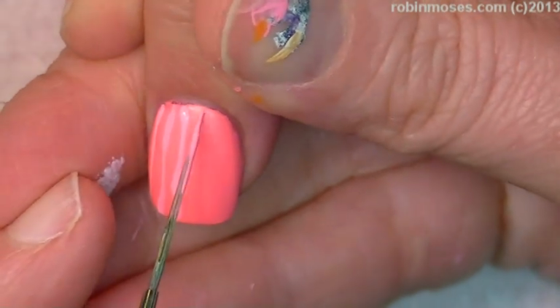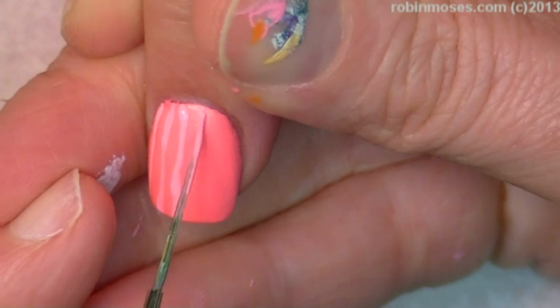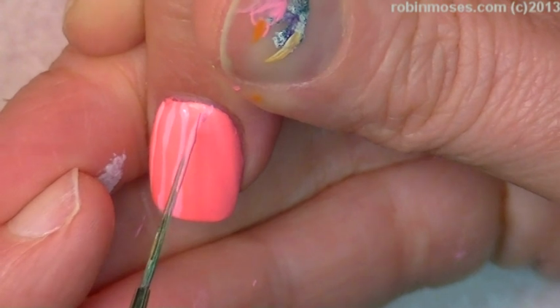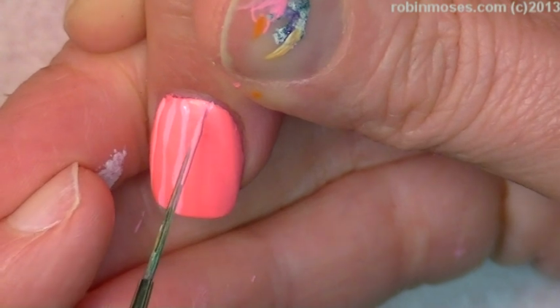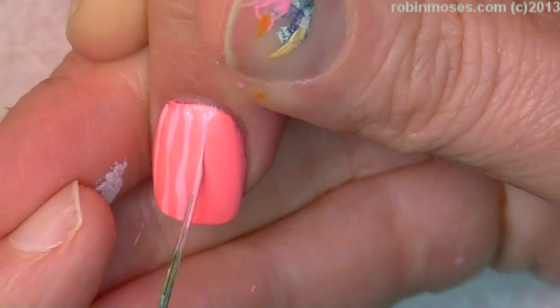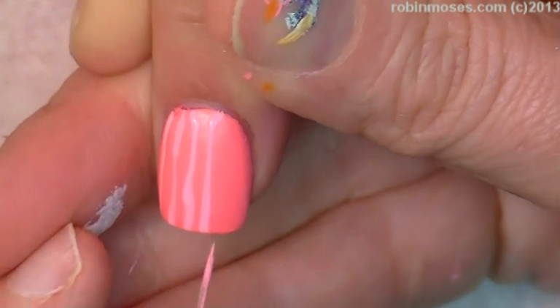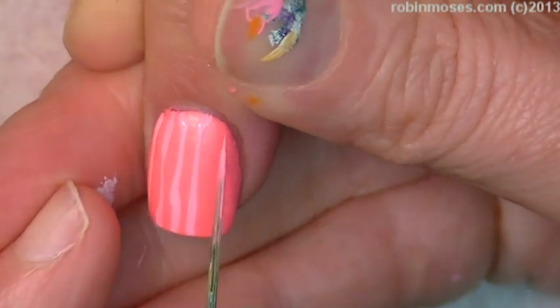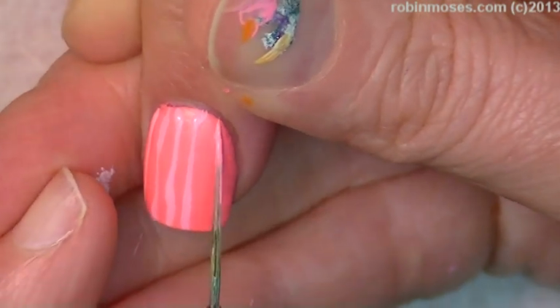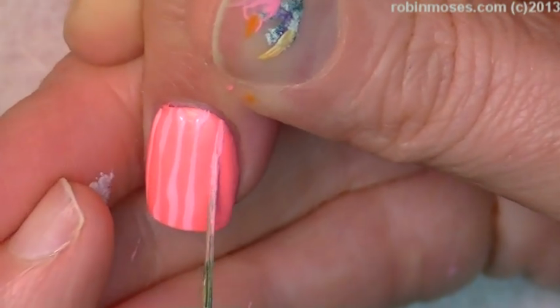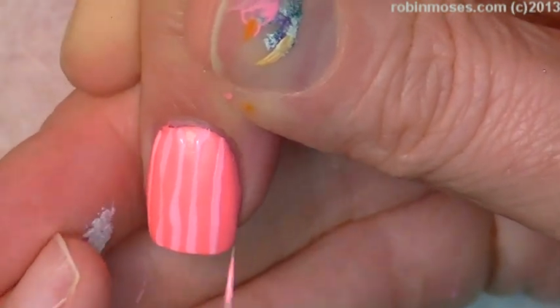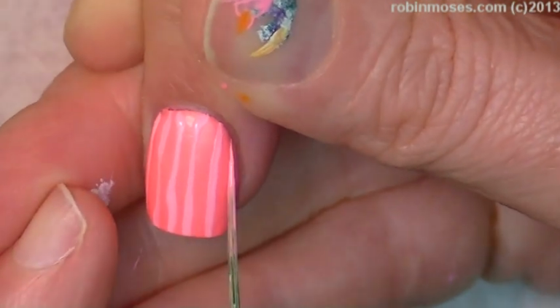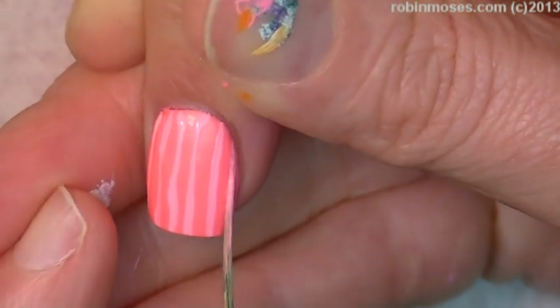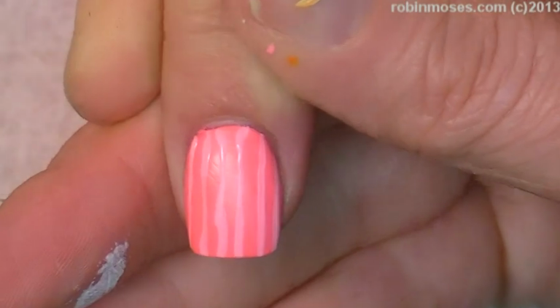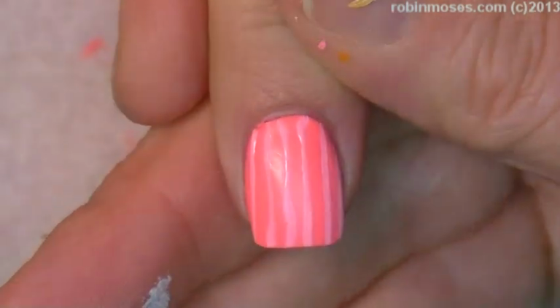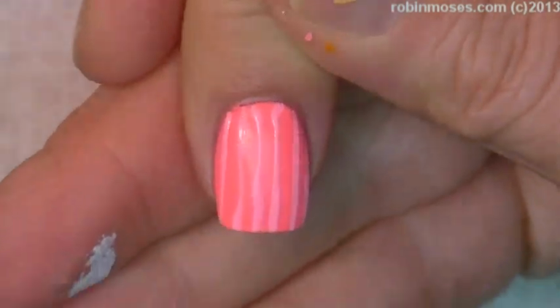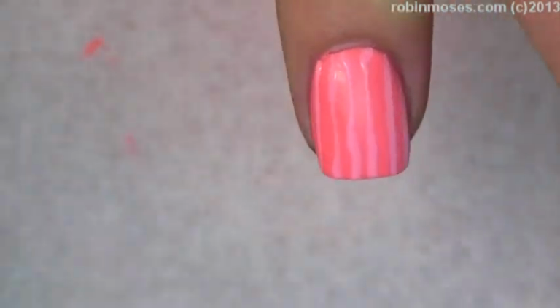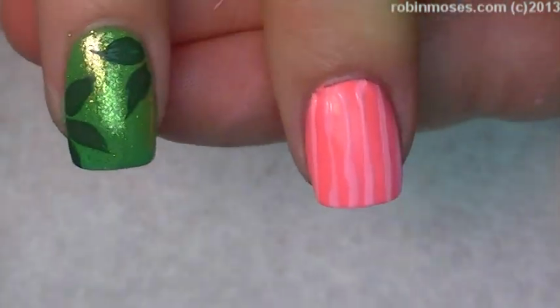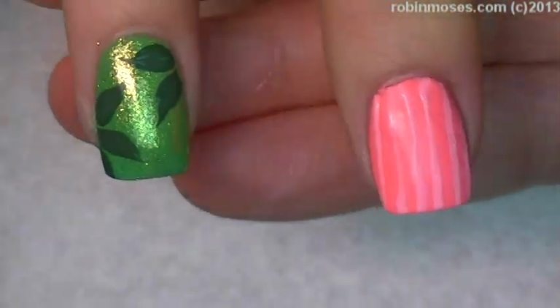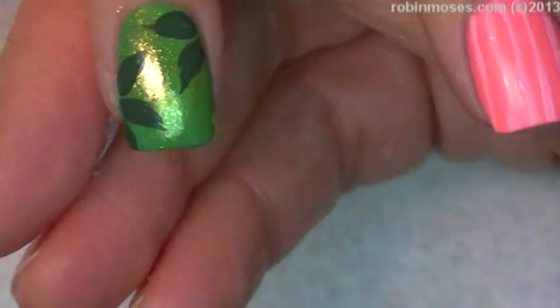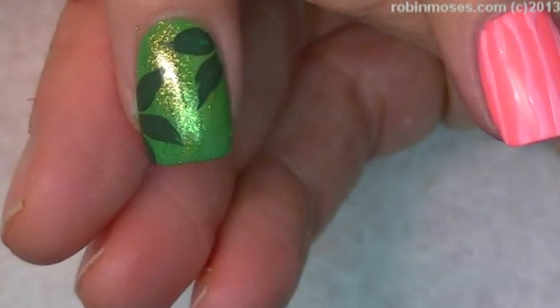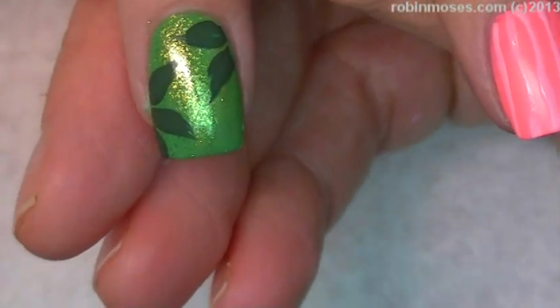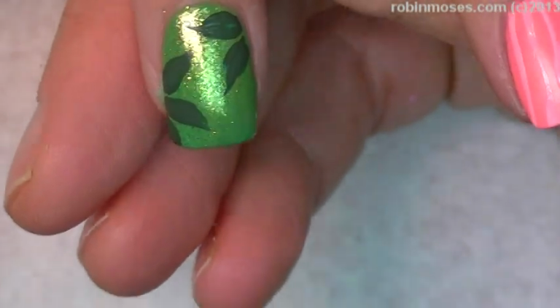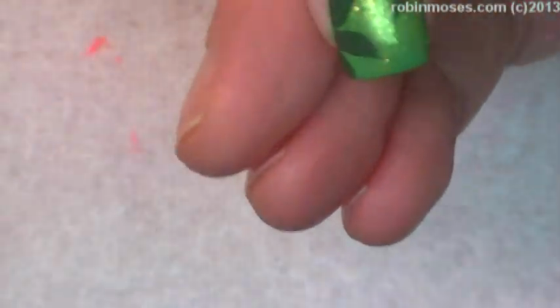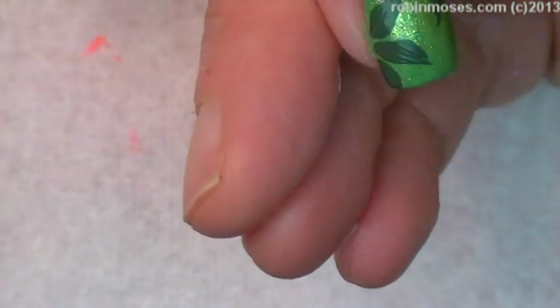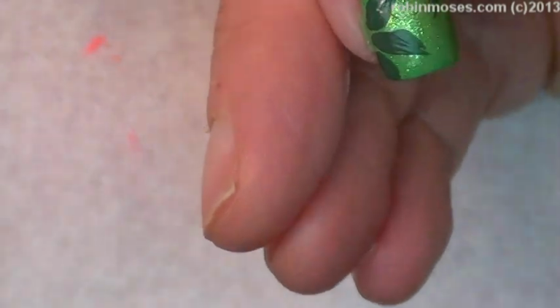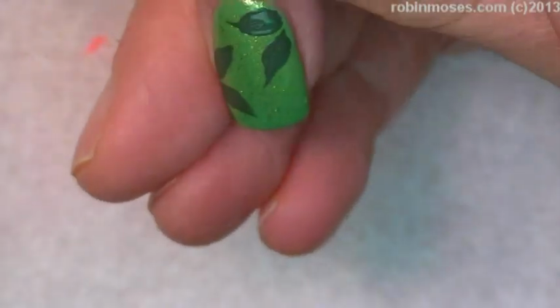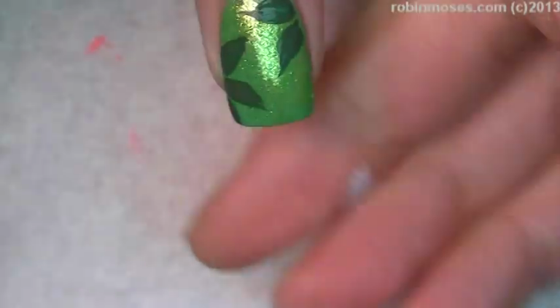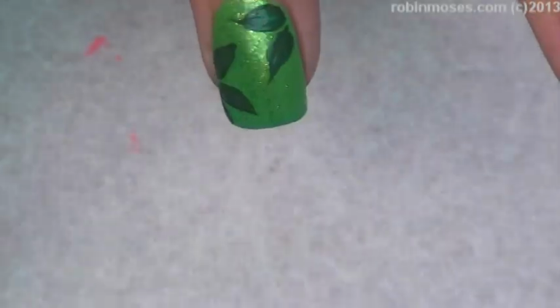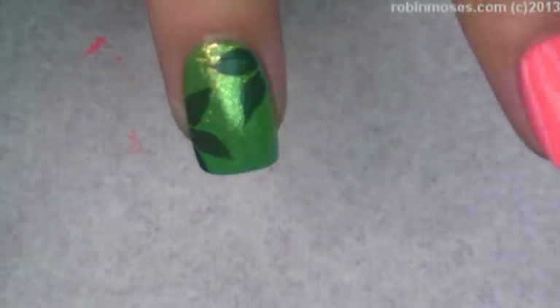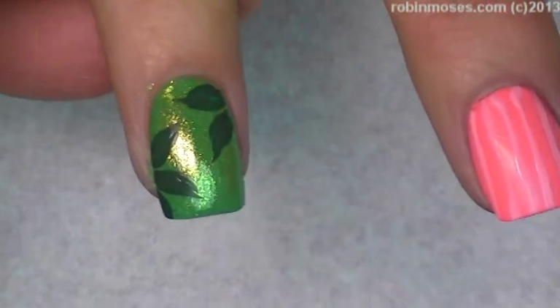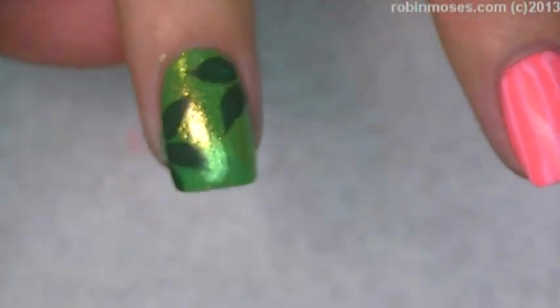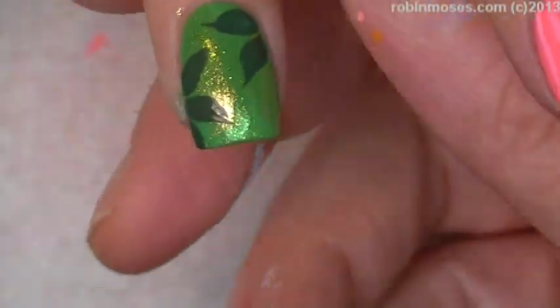I didn't want like perfect pinstriping. That gives you room for error. So then with white — I'm gonna have to blow dry this one, it might be too wet.